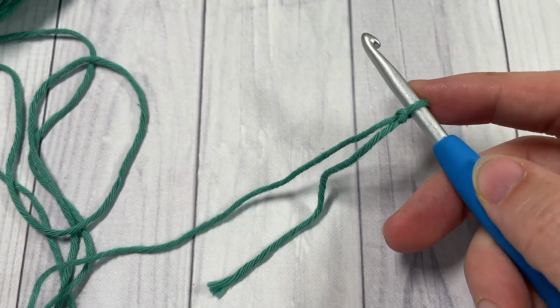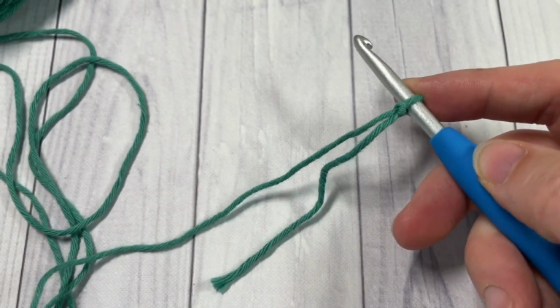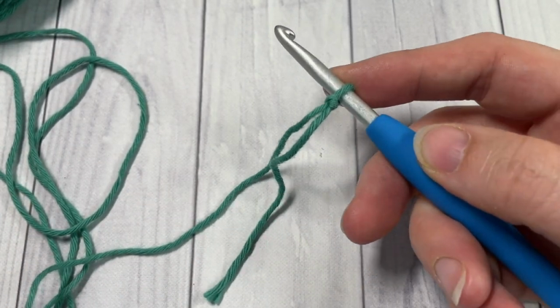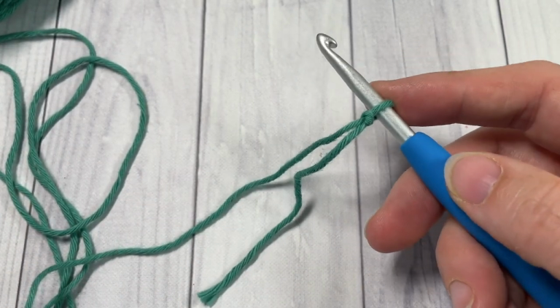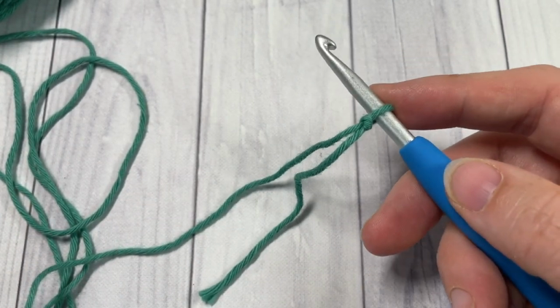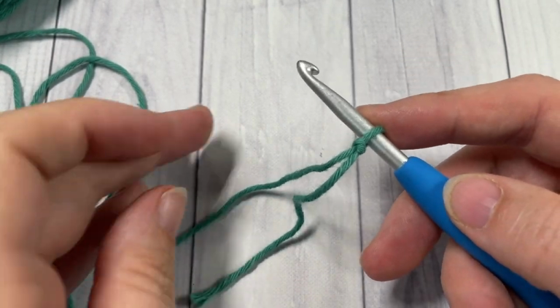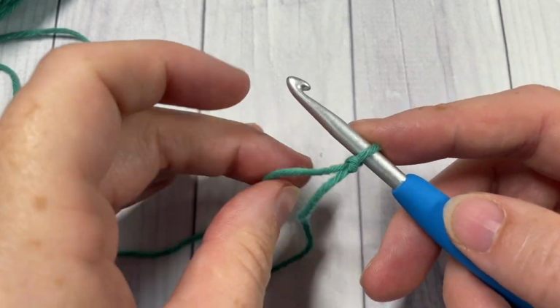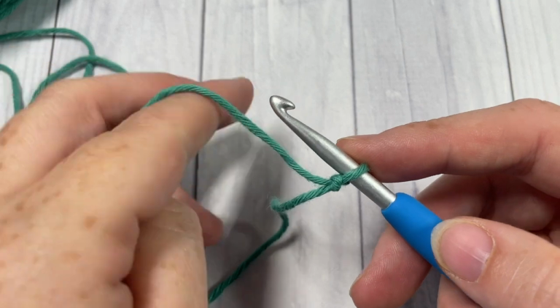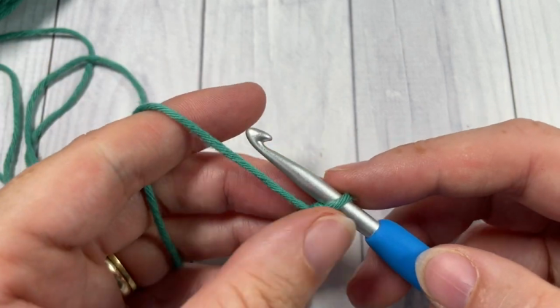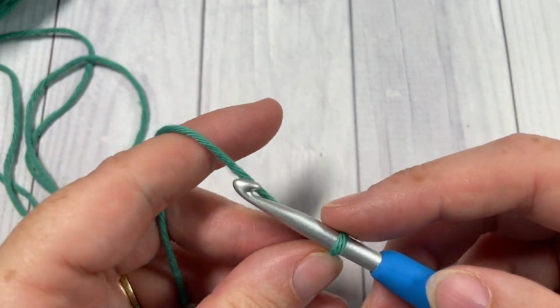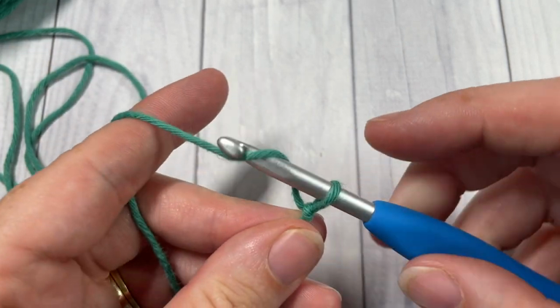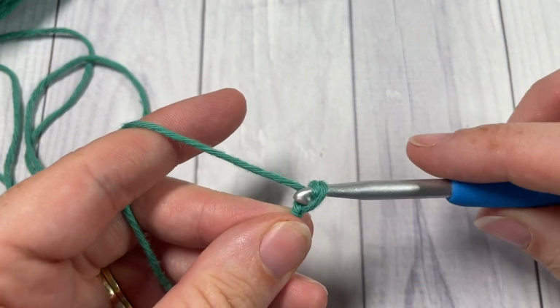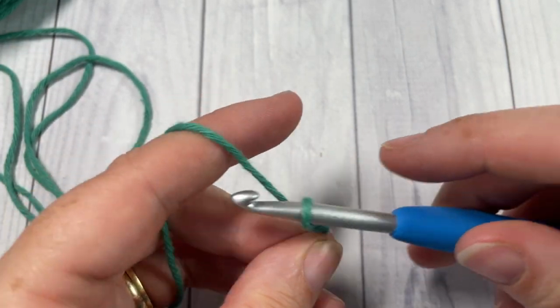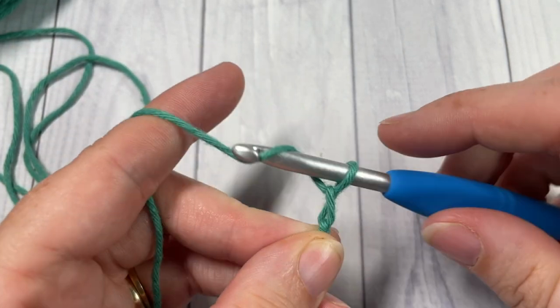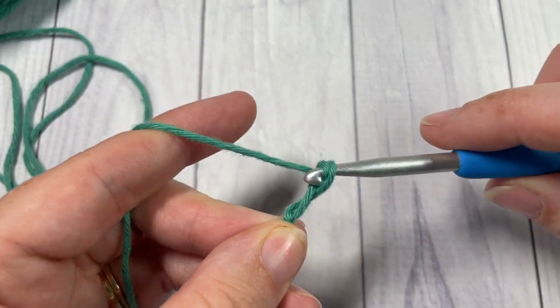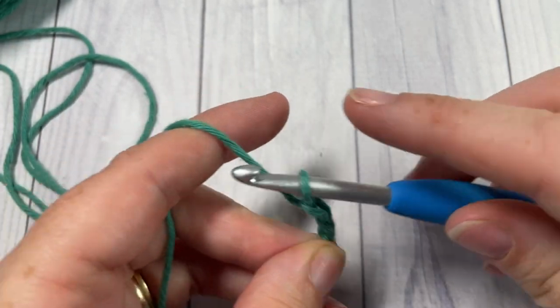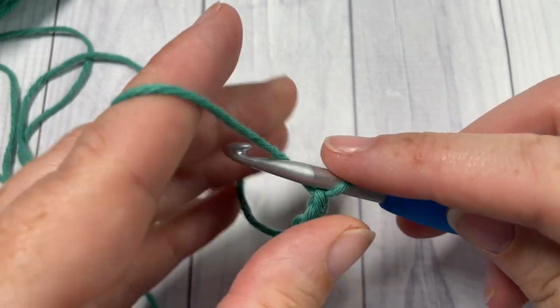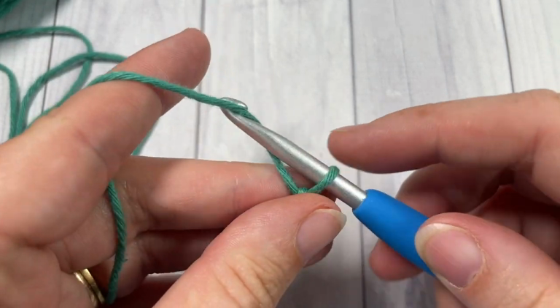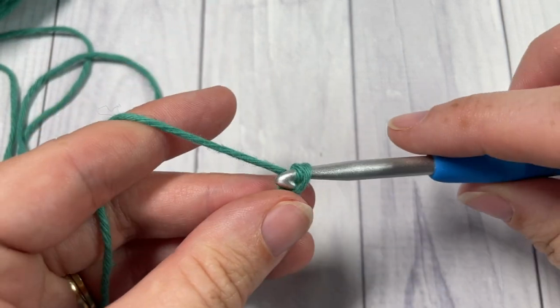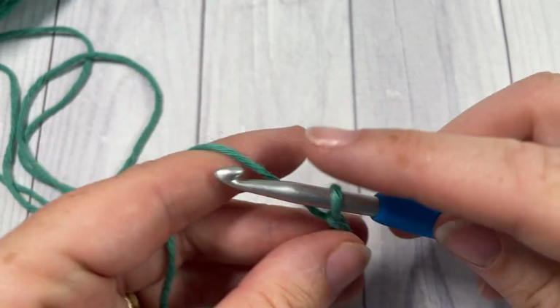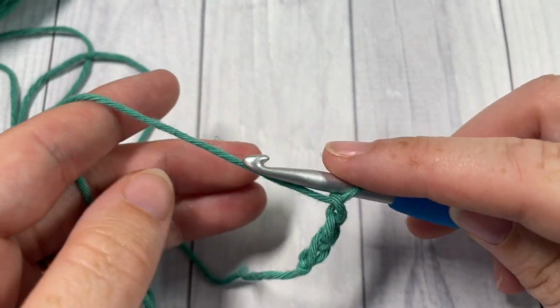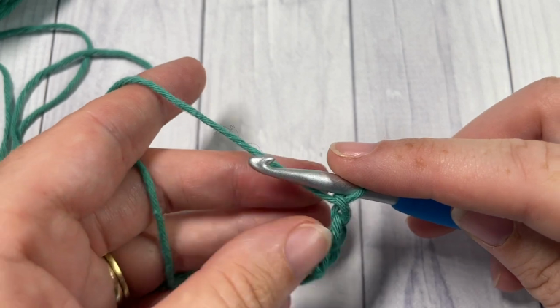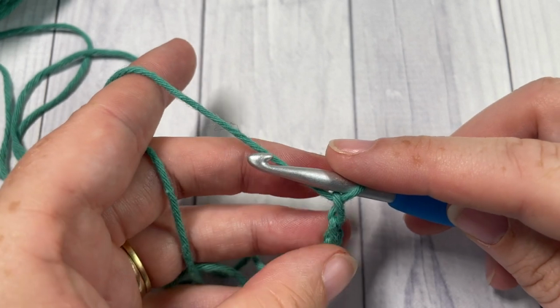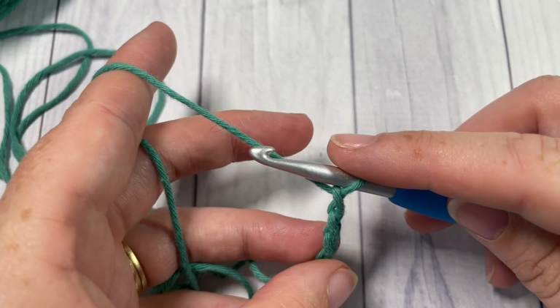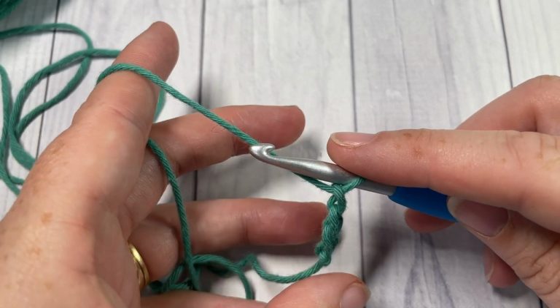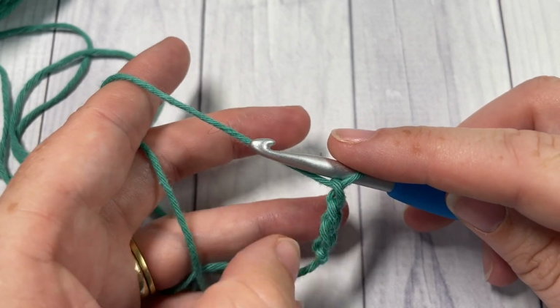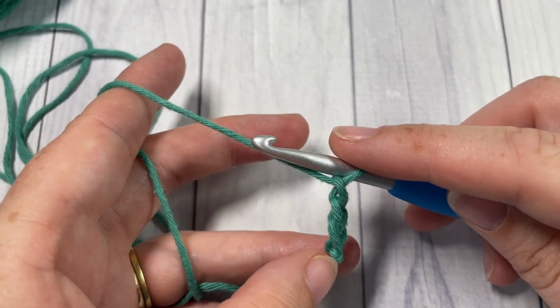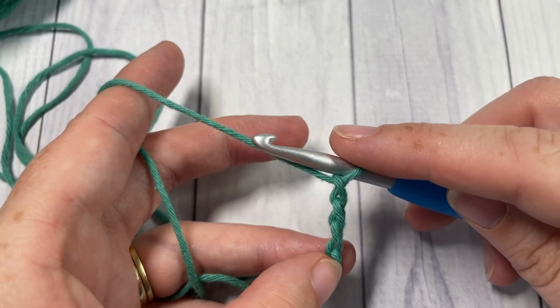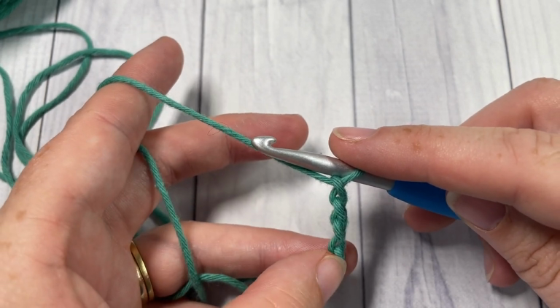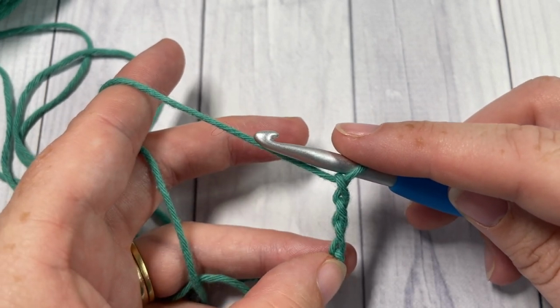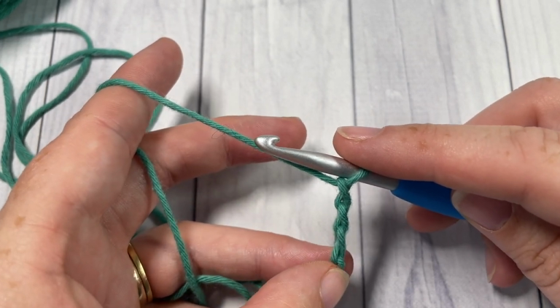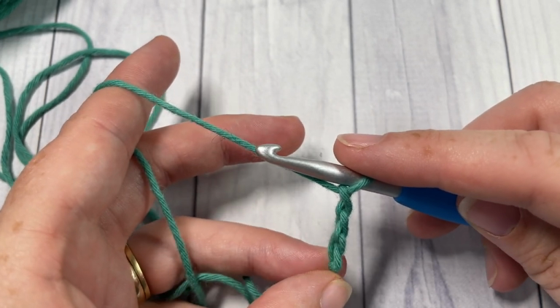Our stitch today is worked in rows, so we're going to start by making a slipknot and then working a foundation chain. Your foundation chain will need to be a multiple of four stitches plus three. Today I'm going to chain a total of 23 stitches.